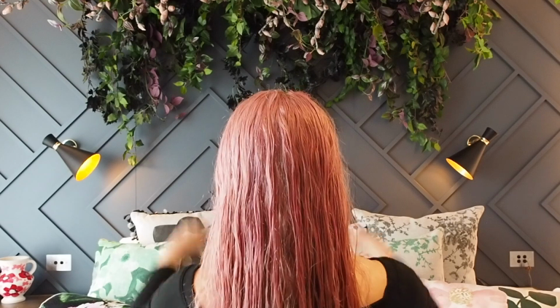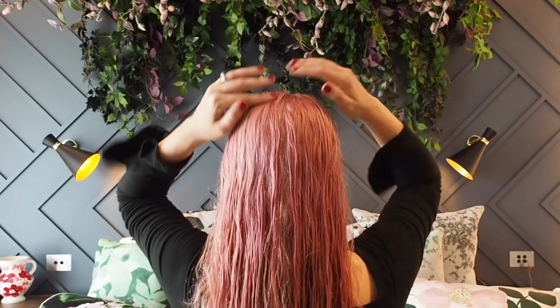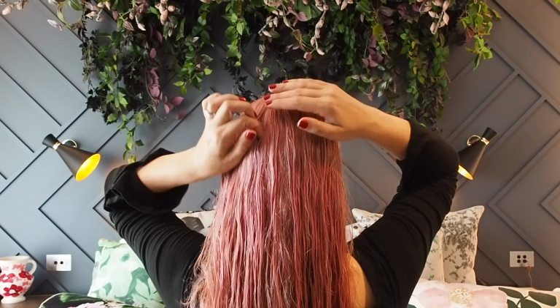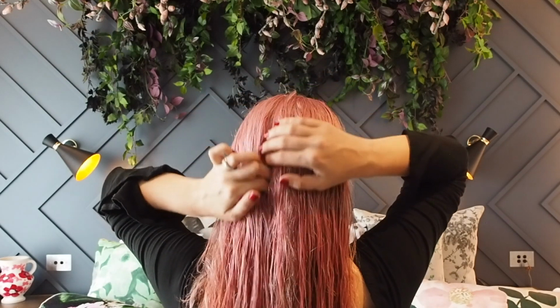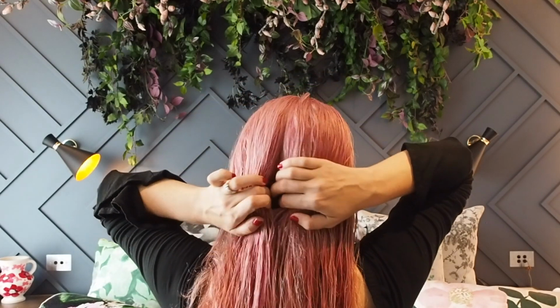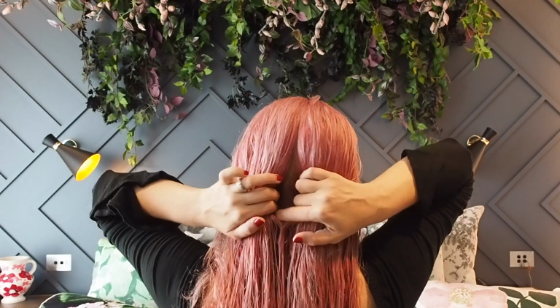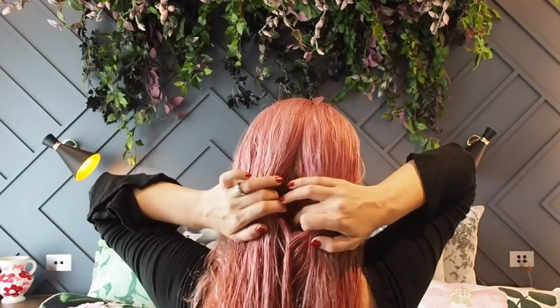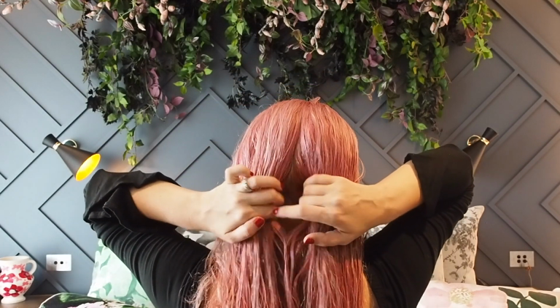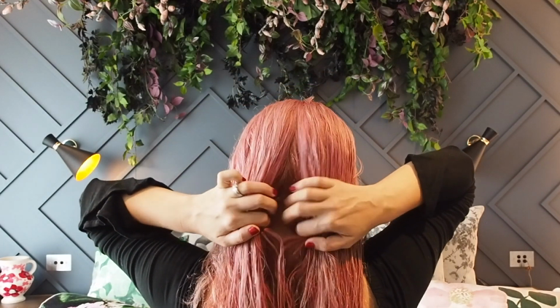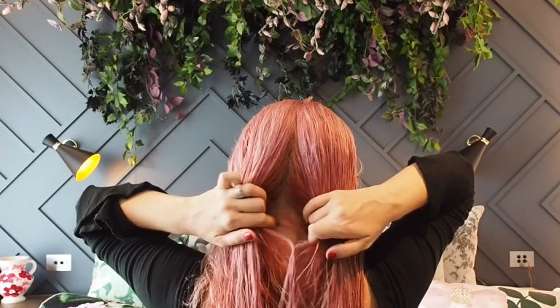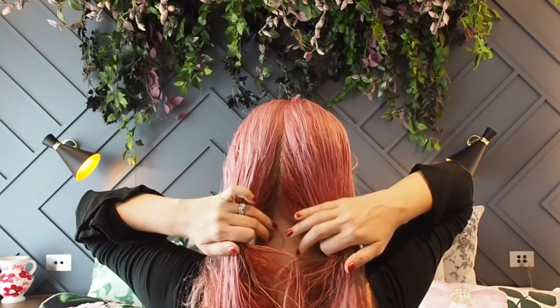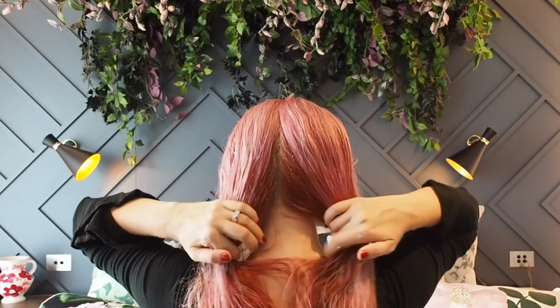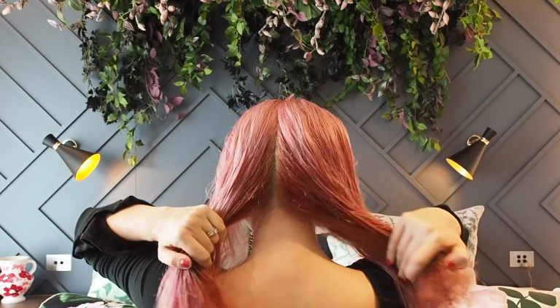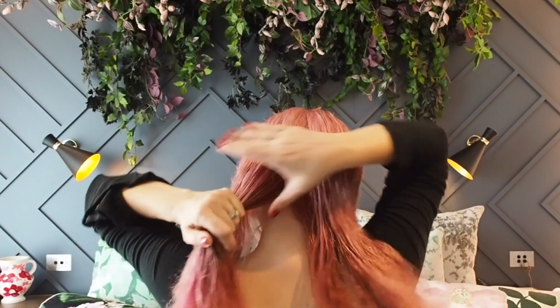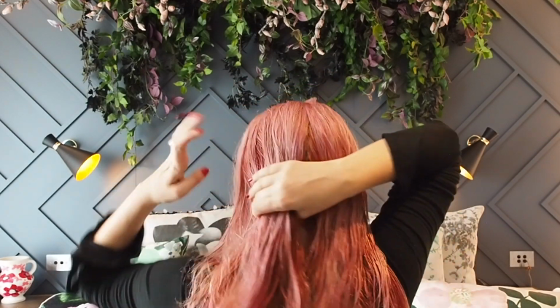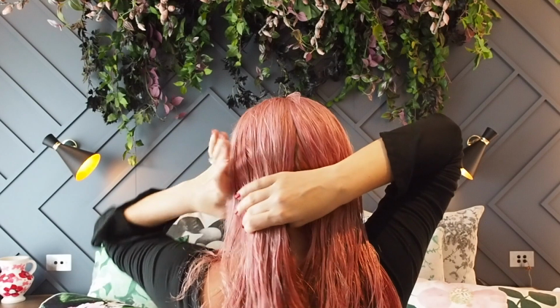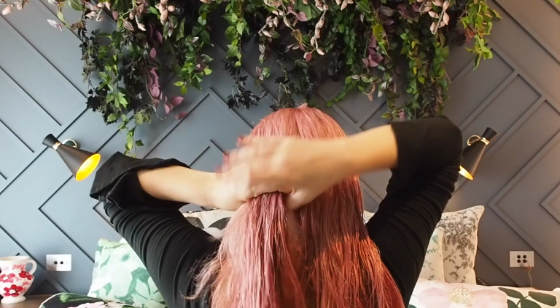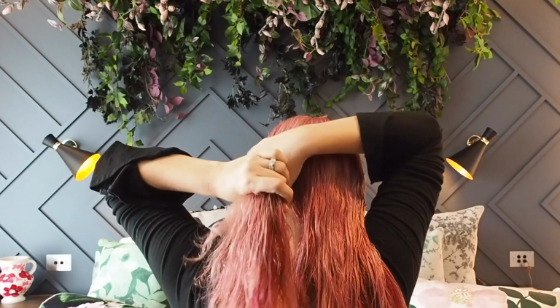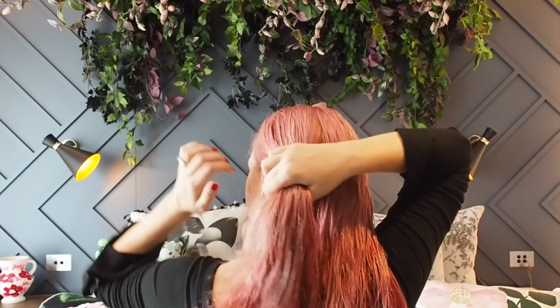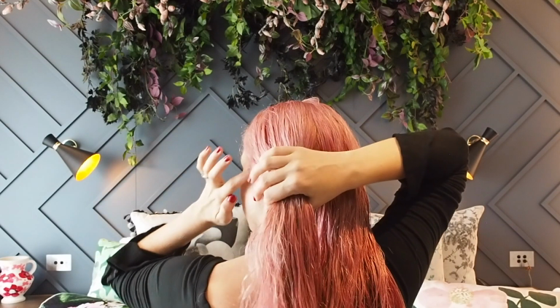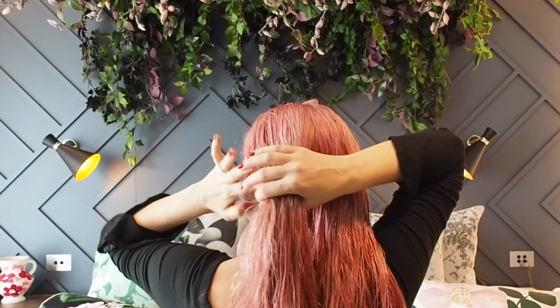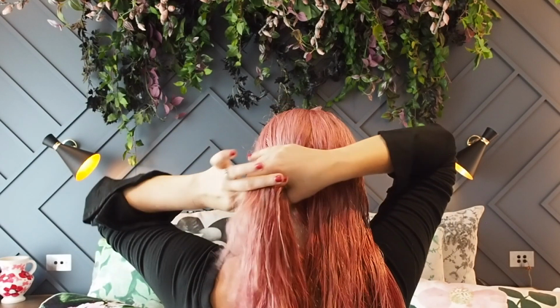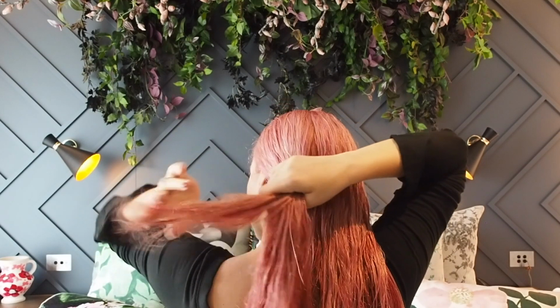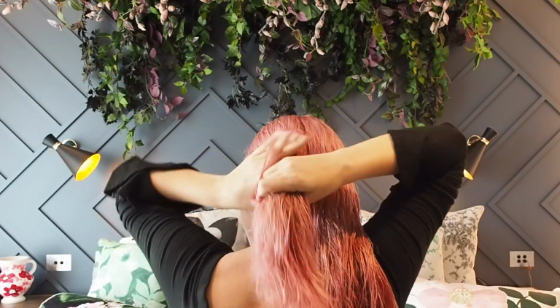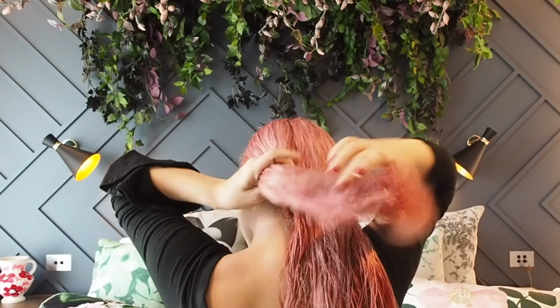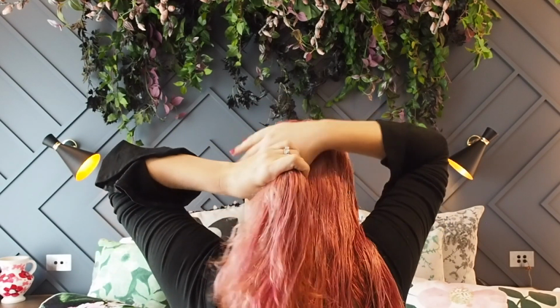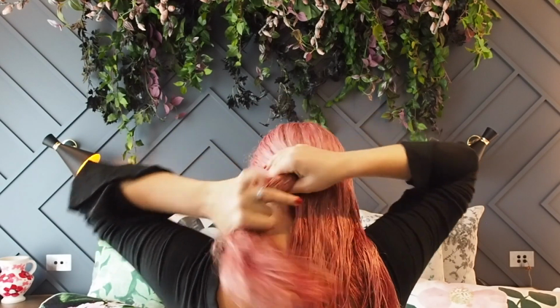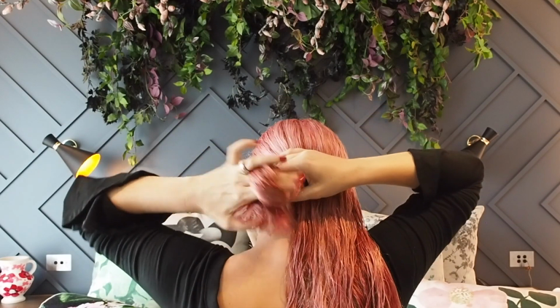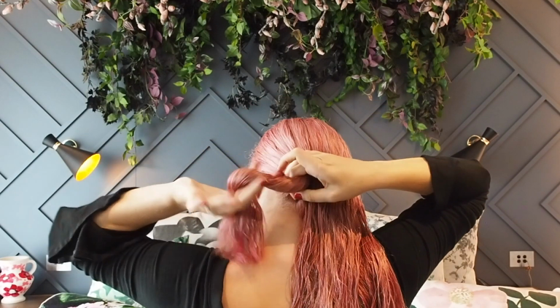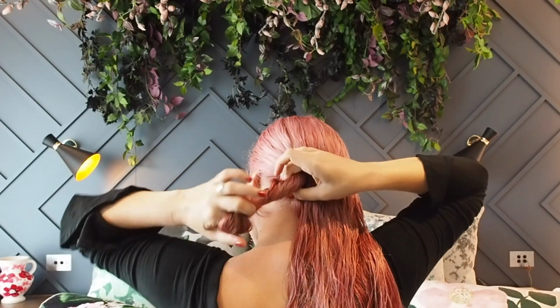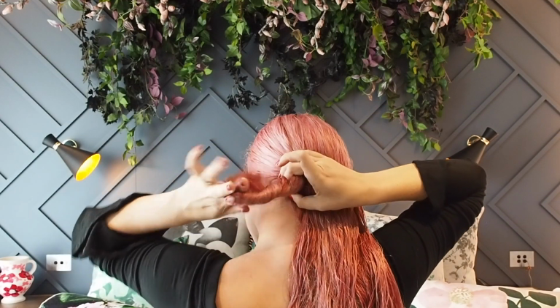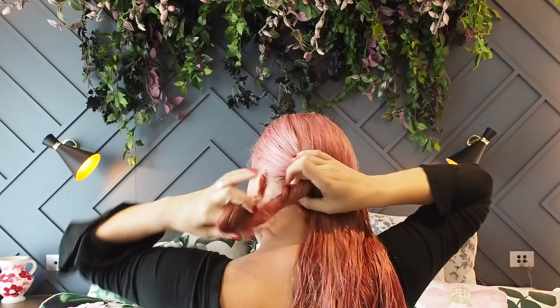Starting with wet hair, I've used a little leave-in conditioner before combing my hair — always be gentle with wet hair. Split your hair into three equal sections. I'm going to start with the left side first.